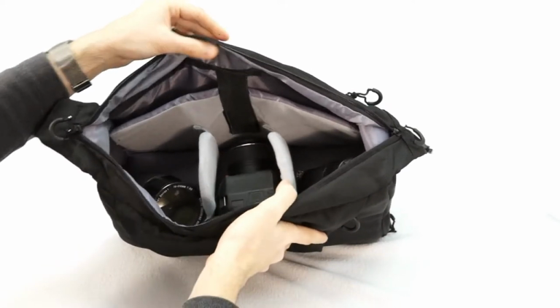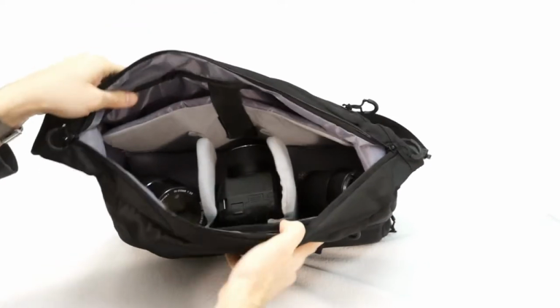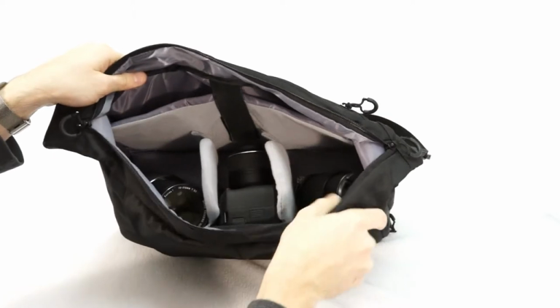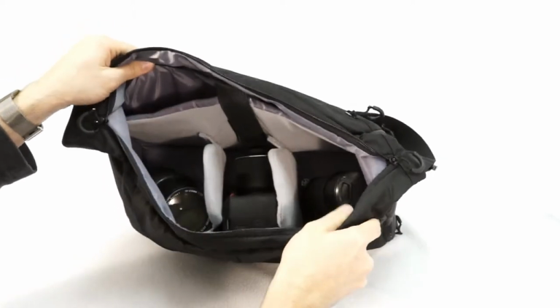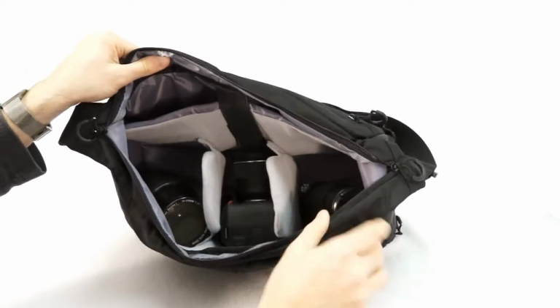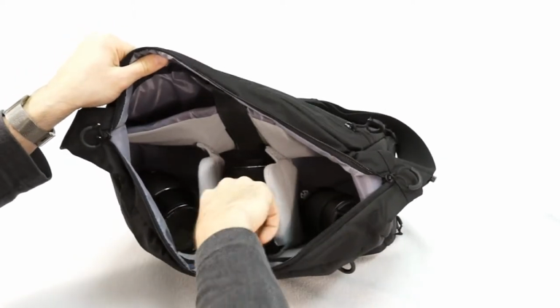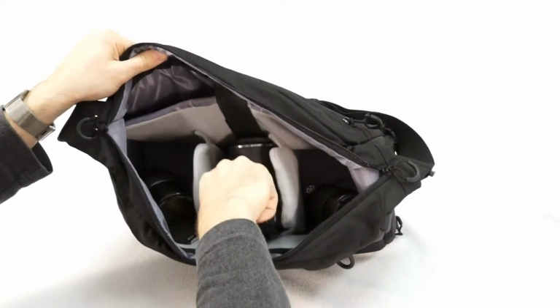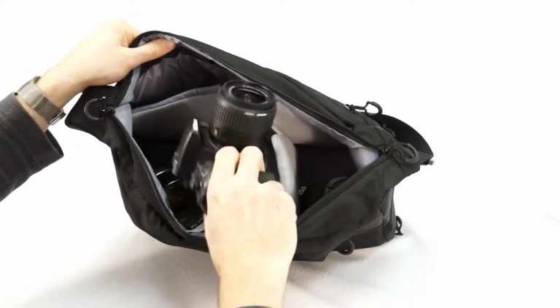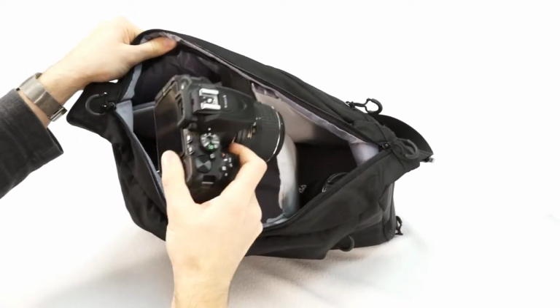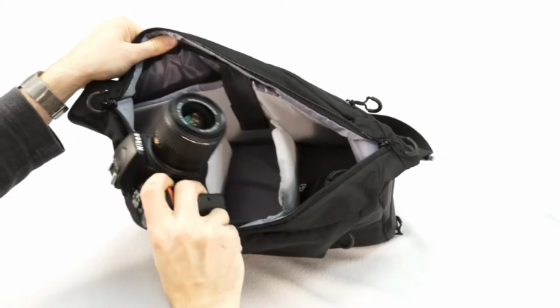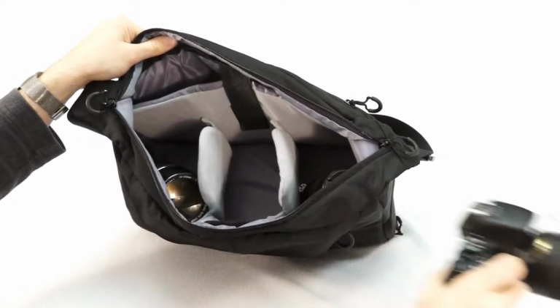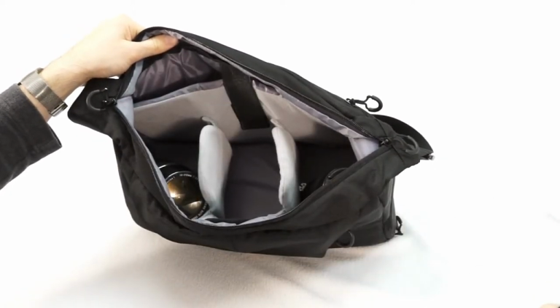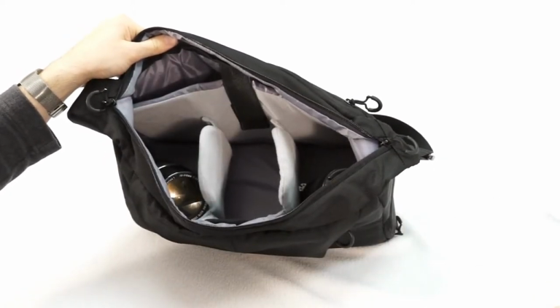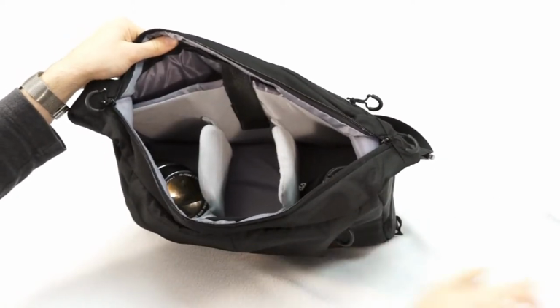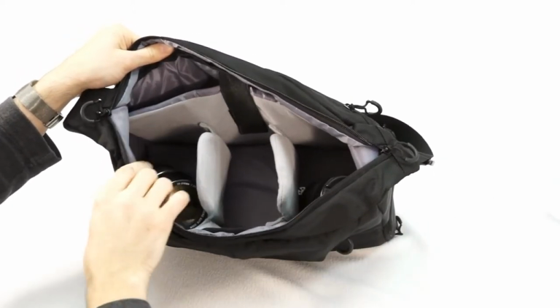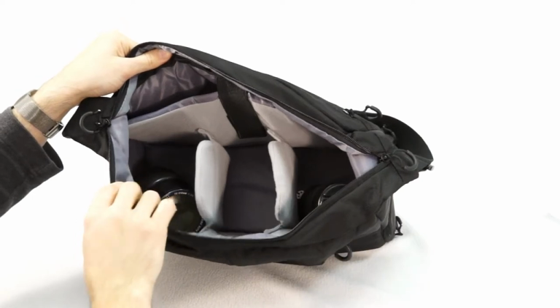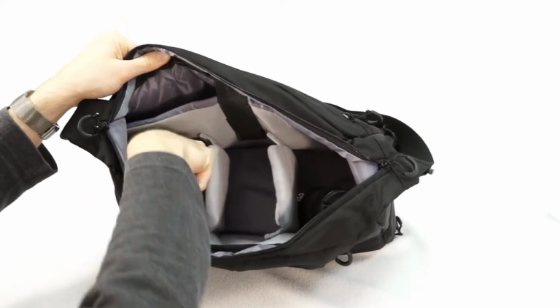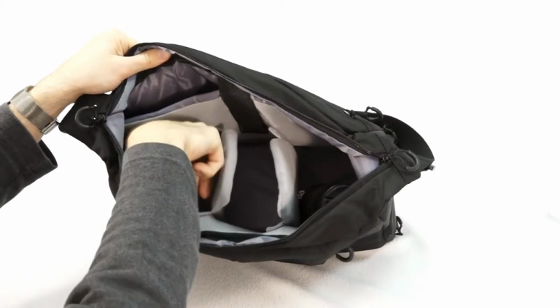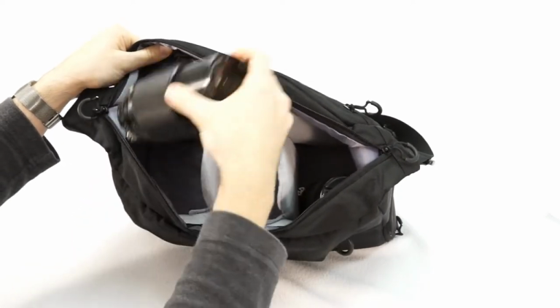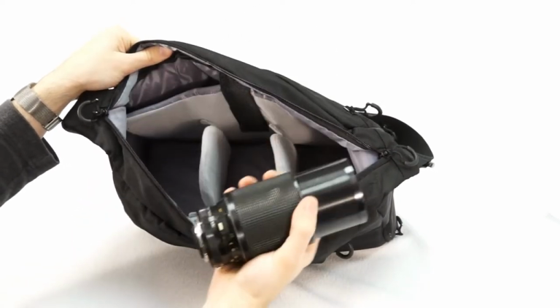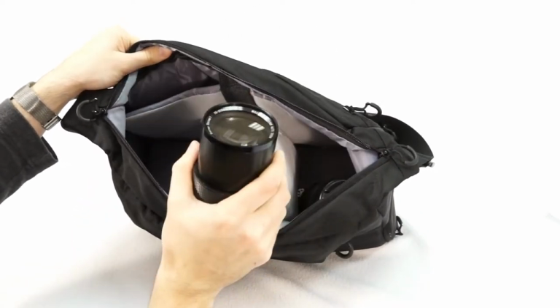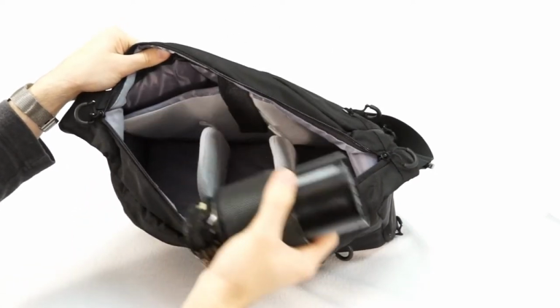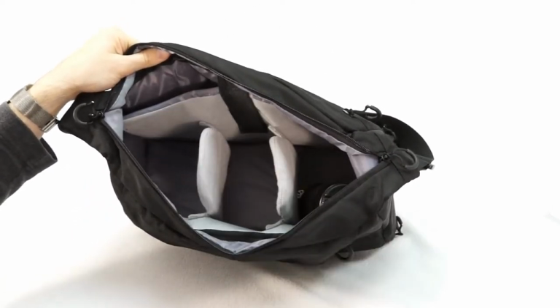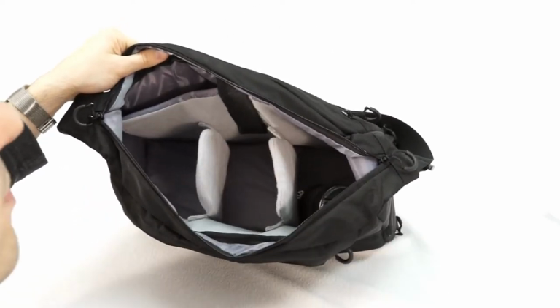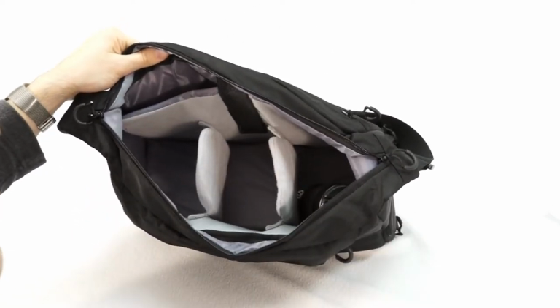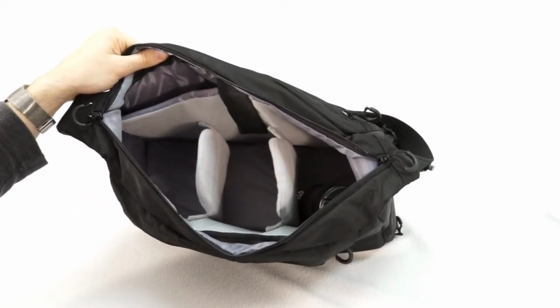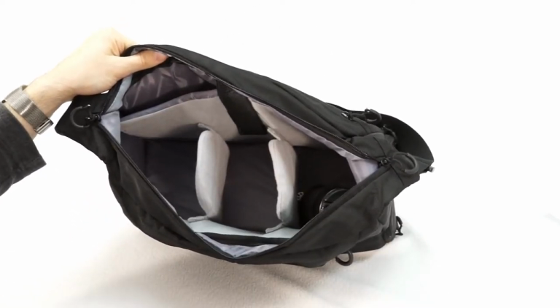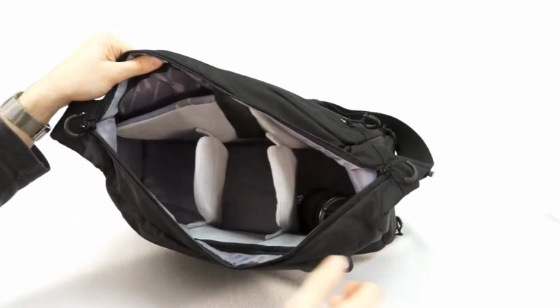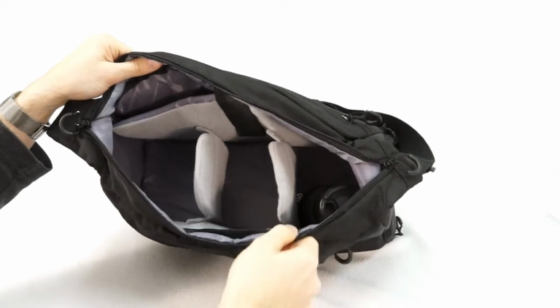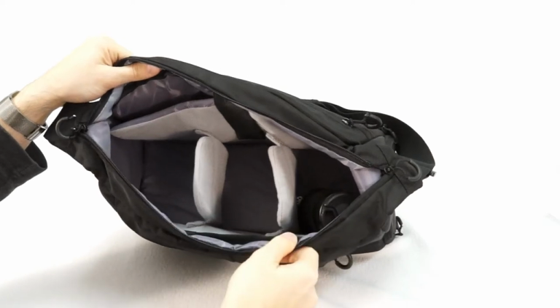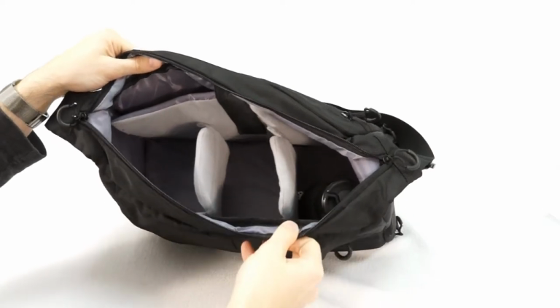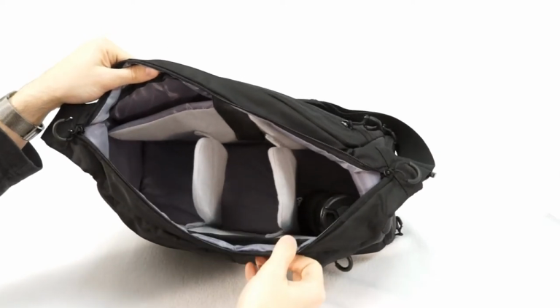There's plenty of room in here for a camera body and an attached lens like I've got here, a couple of lenses, a flash — I've got a couple of old Nikon lenses in here — and pretty much all you need for a day in the field.